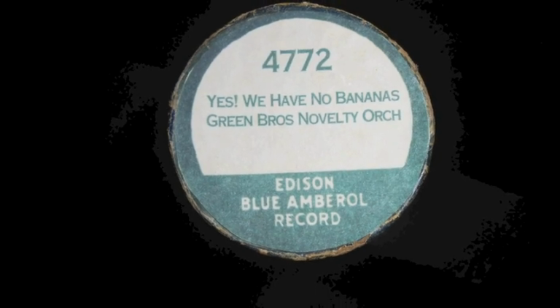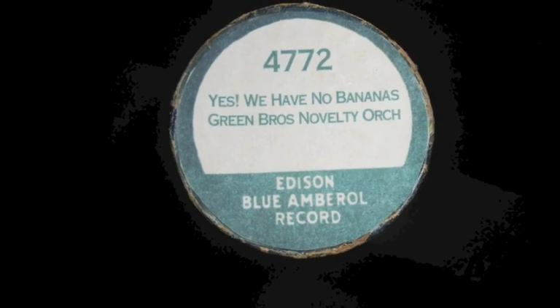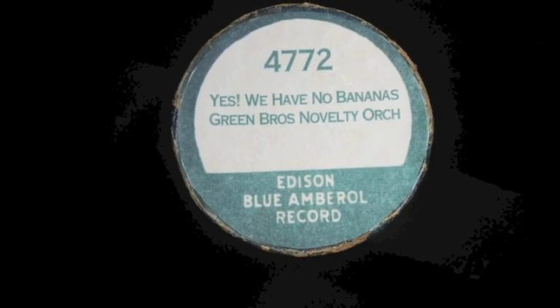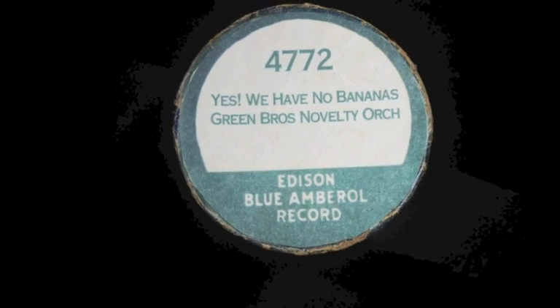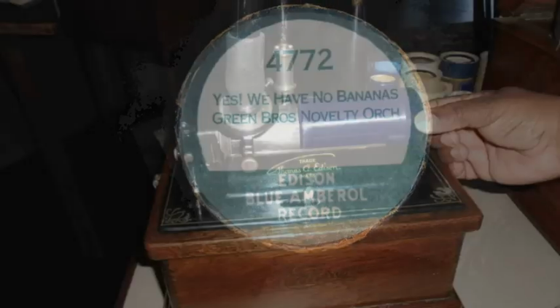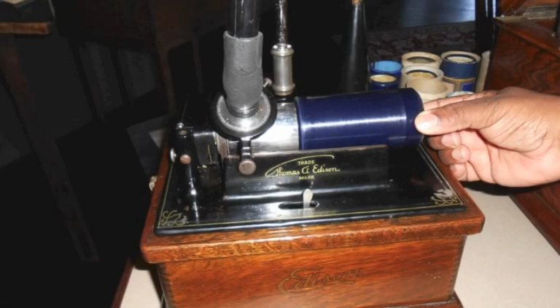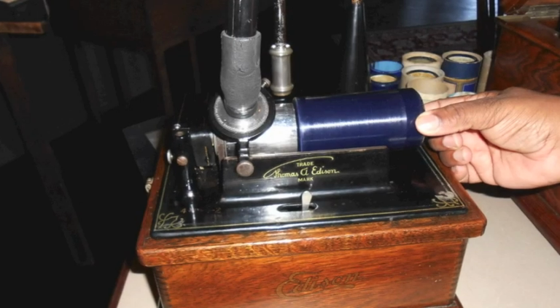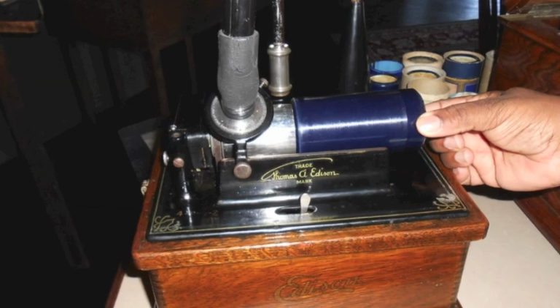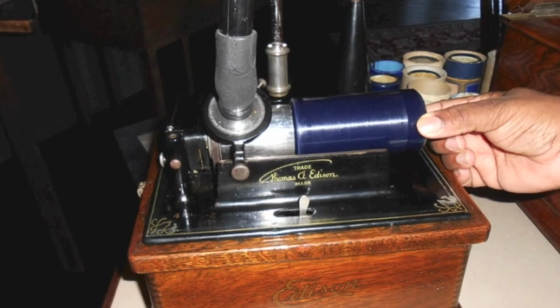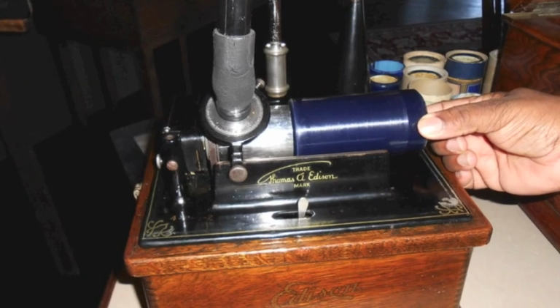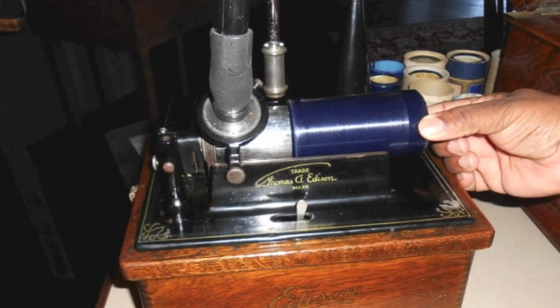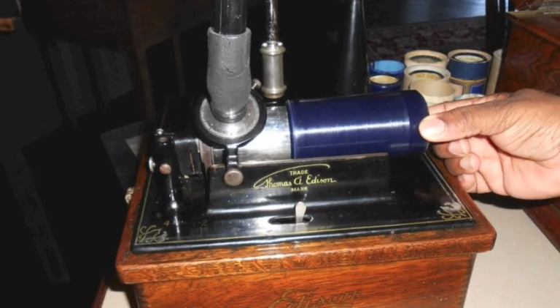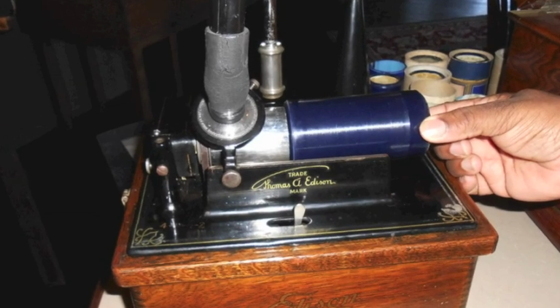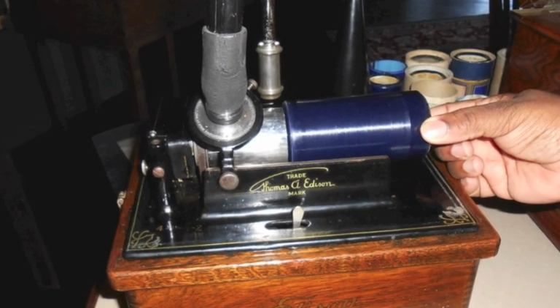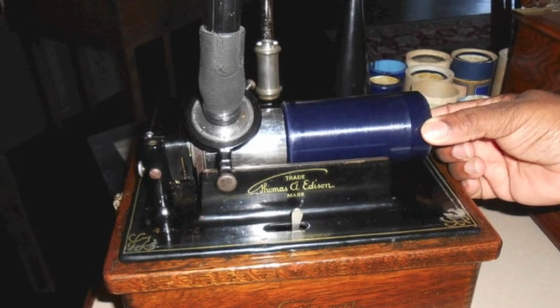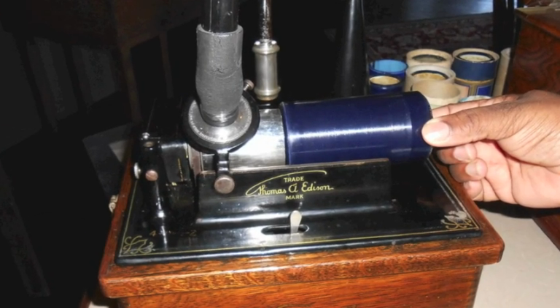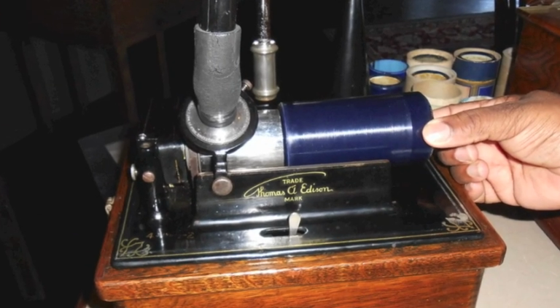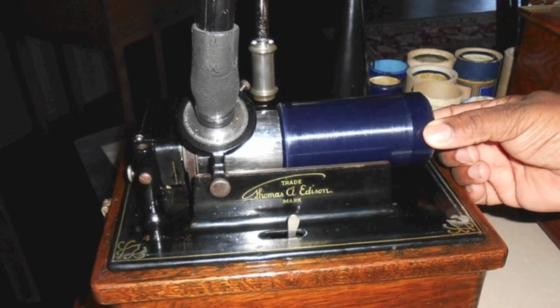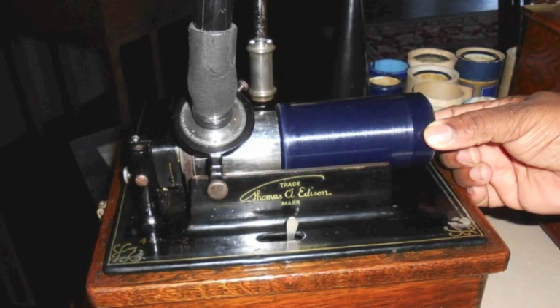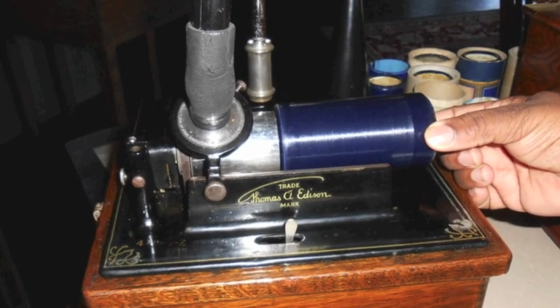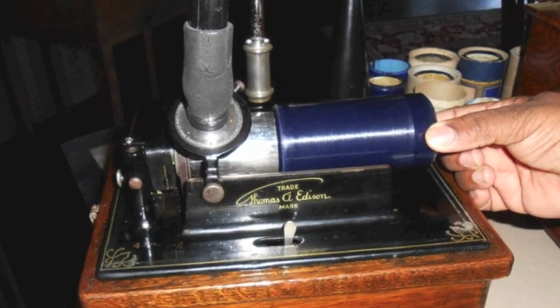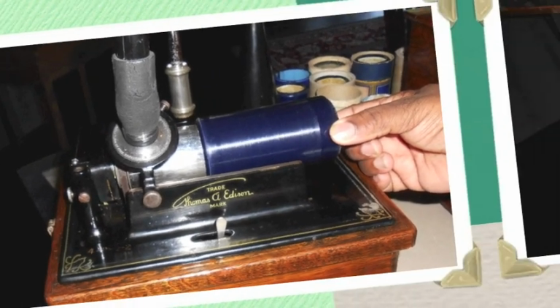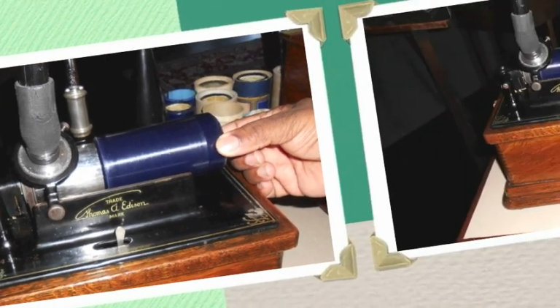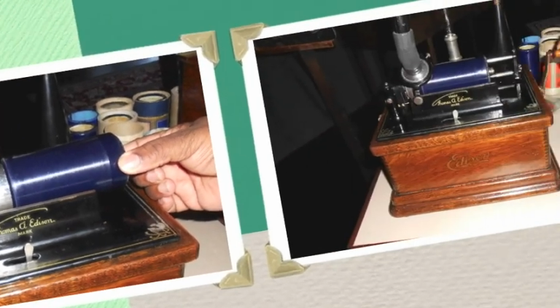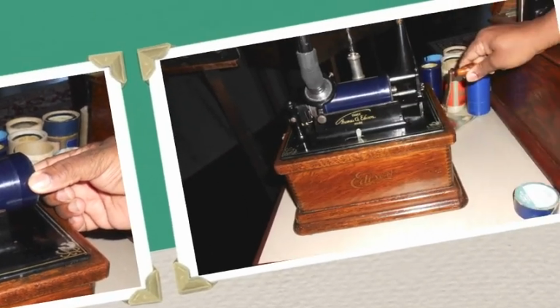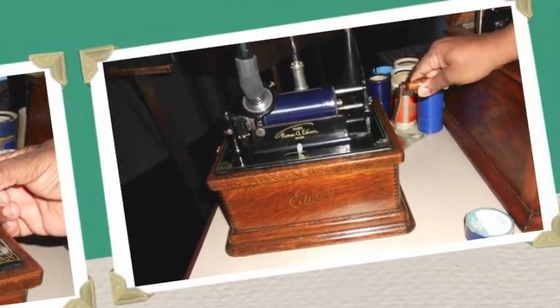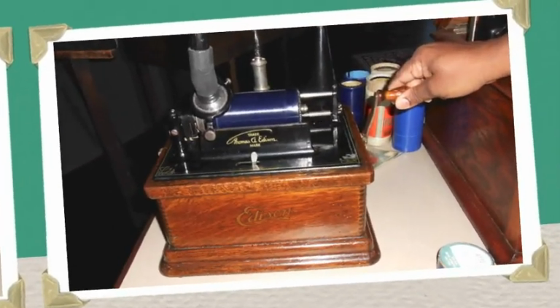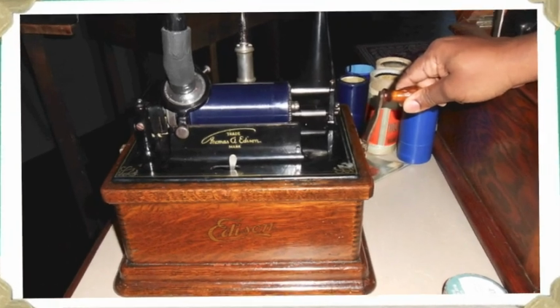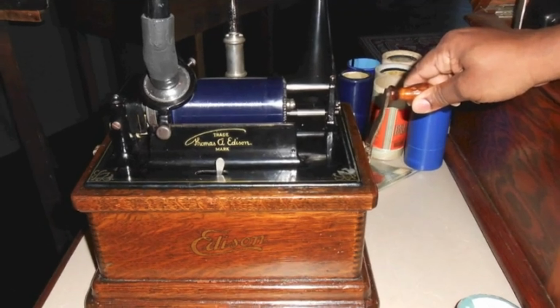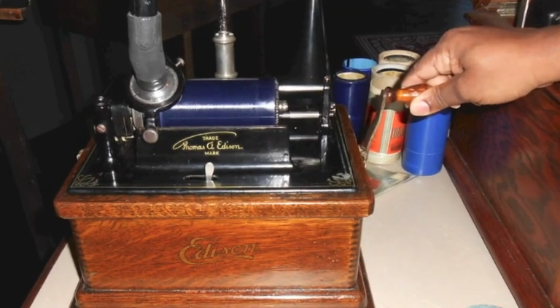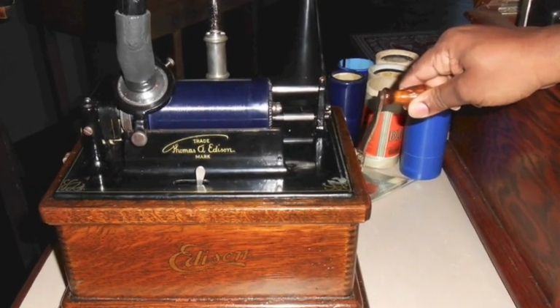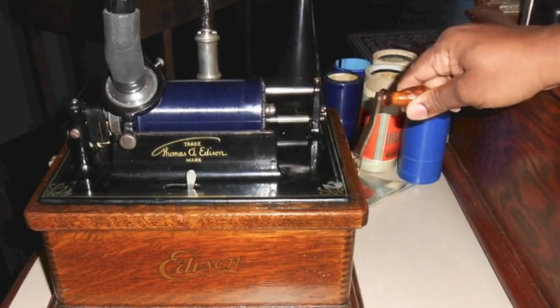First, you want to select the record. Today's record is Yes We Have No Bananas. Then you want to give it some power — crank the spring on the phonograph.